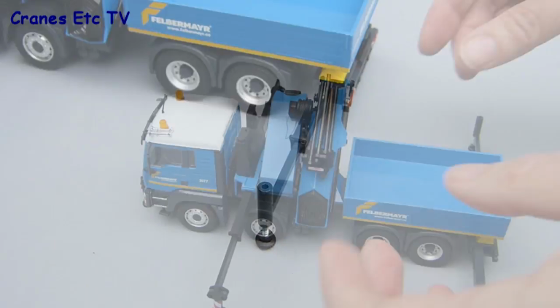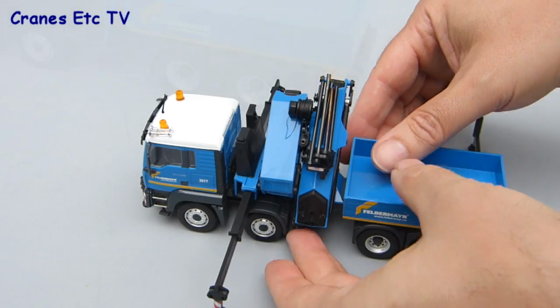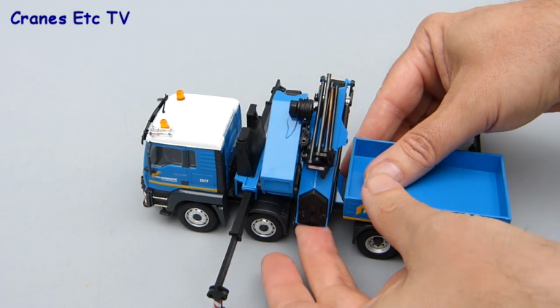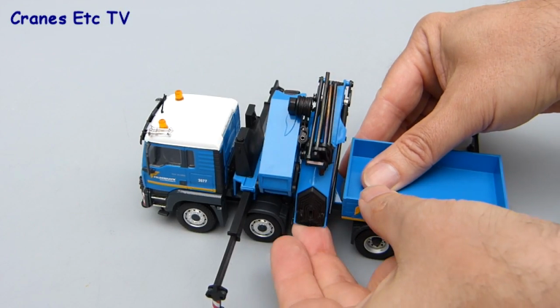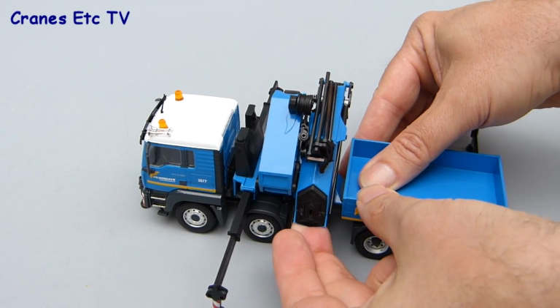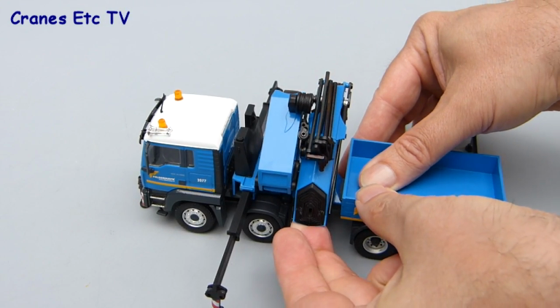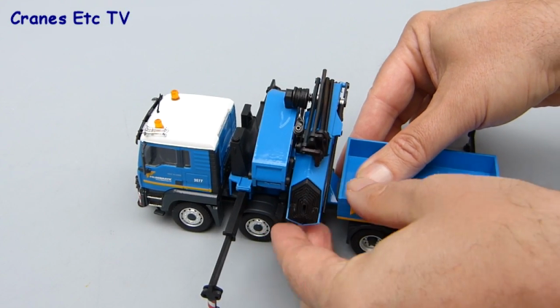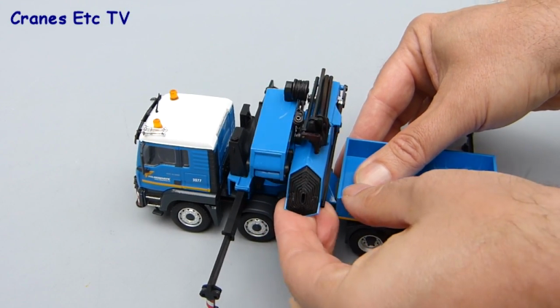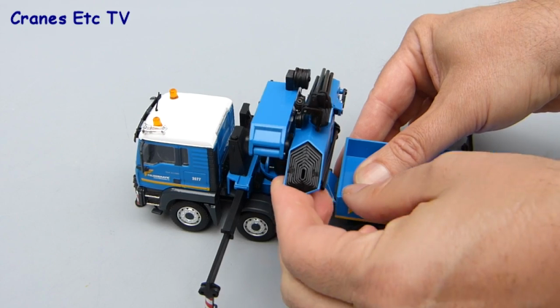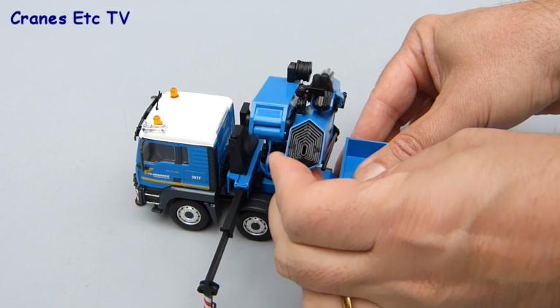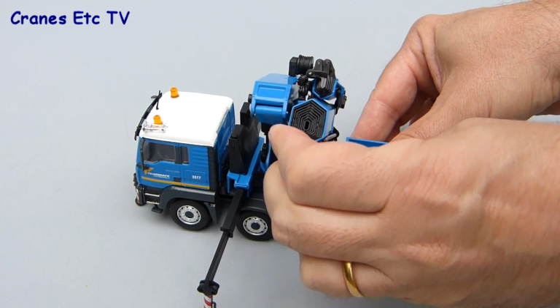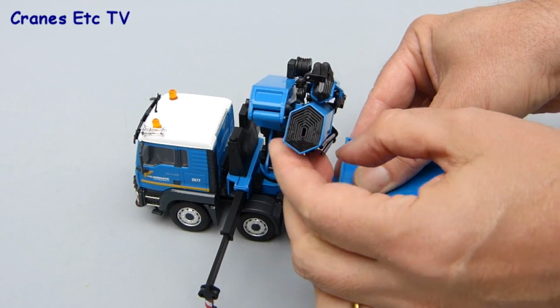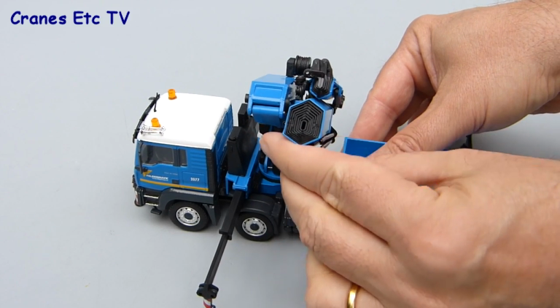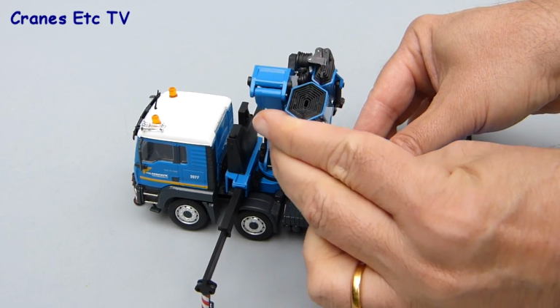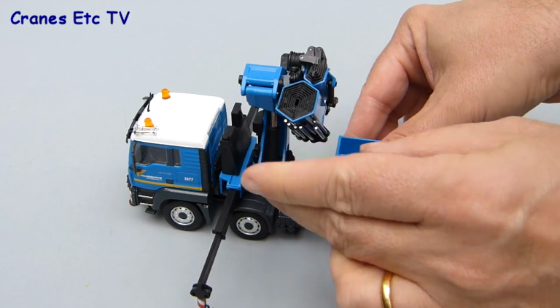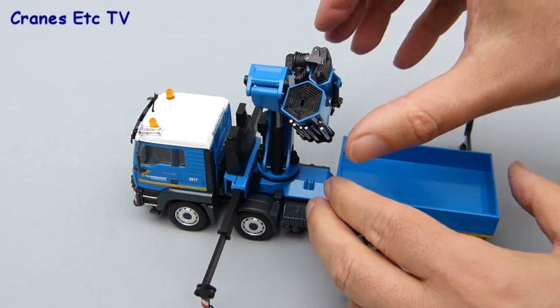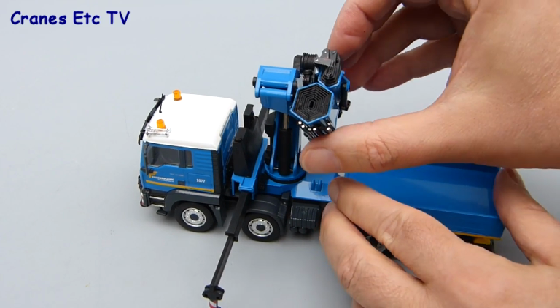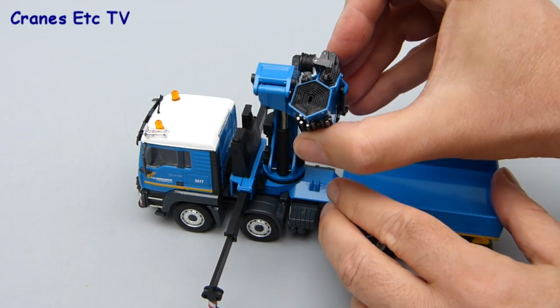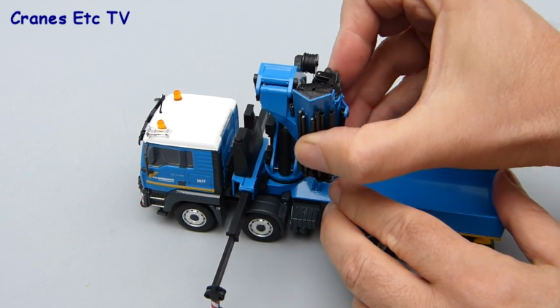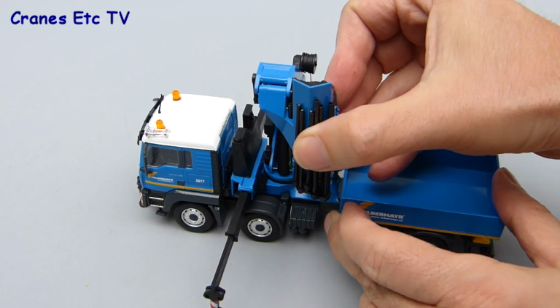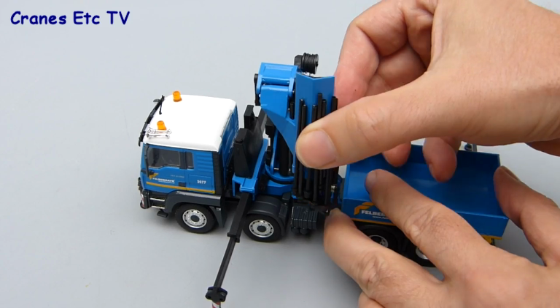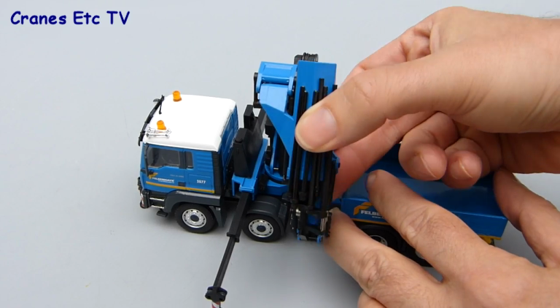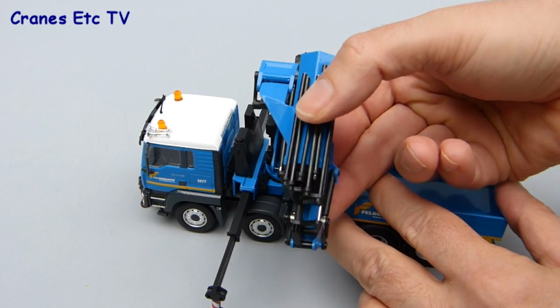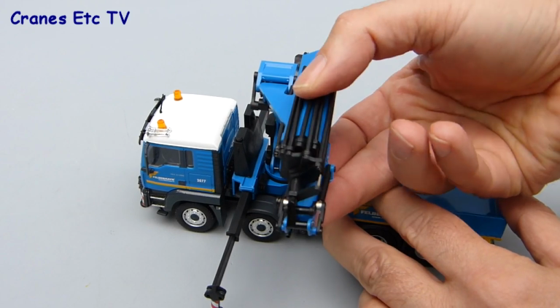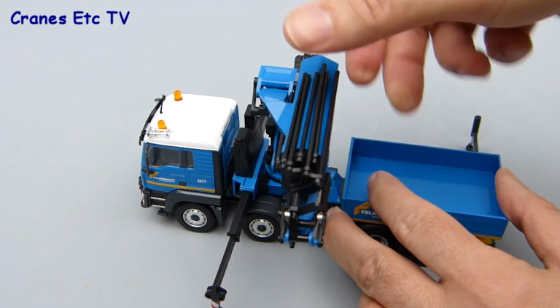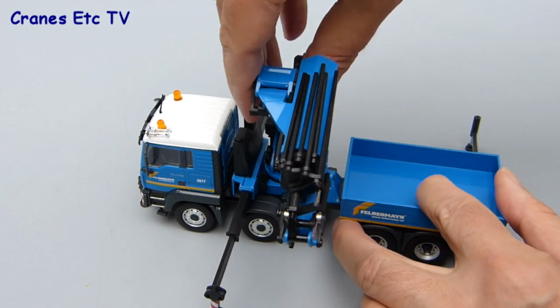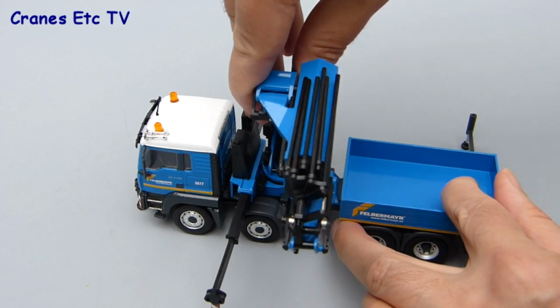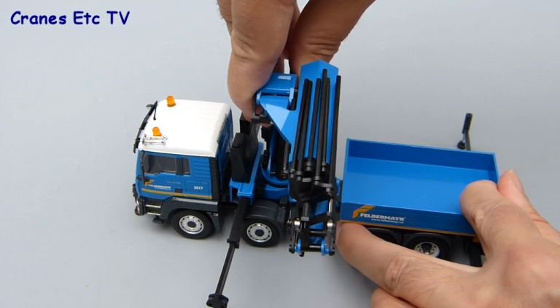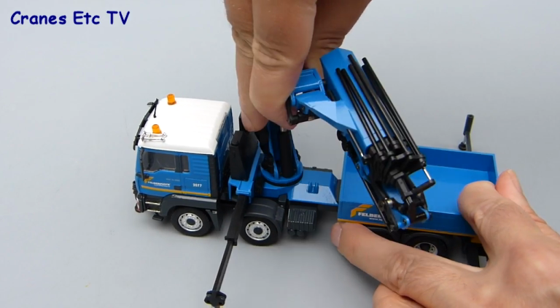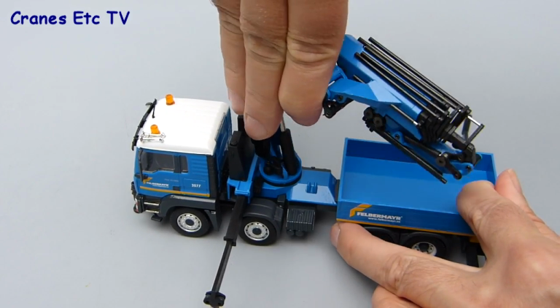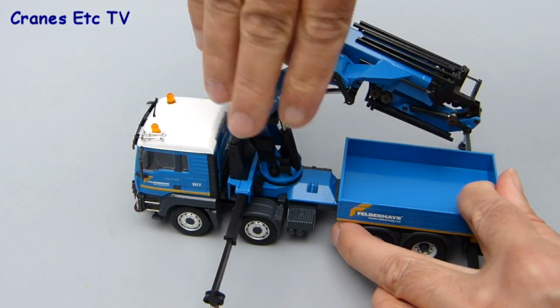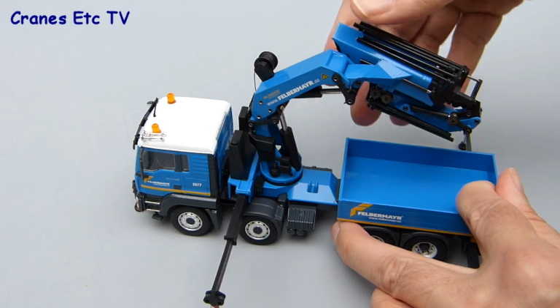With the outriggers out you can open the crane up. It's a complex arrangement with a number of moving parts, and the cylinders are quite stiff, which is good because it will hold any pose you want to set. As you would expect, you can also fully rotate the crane.